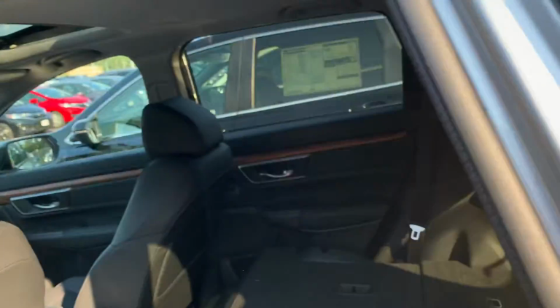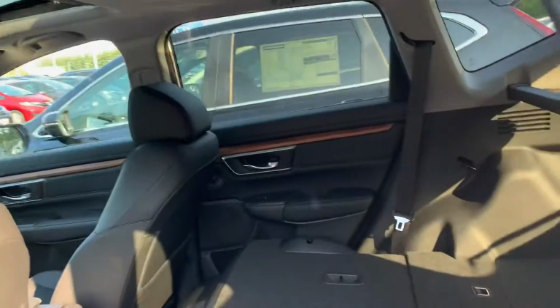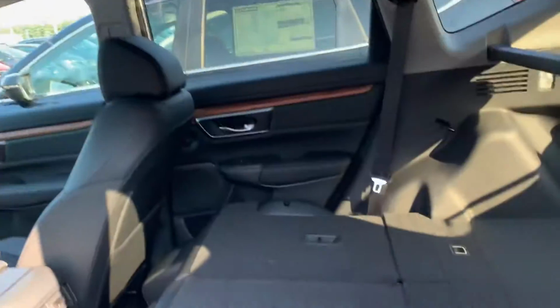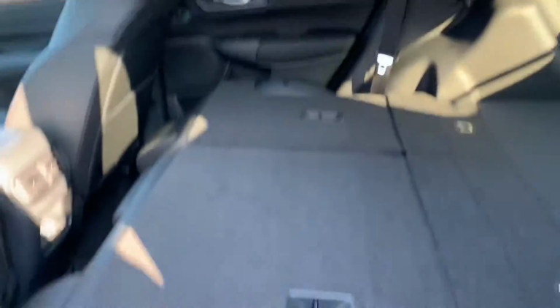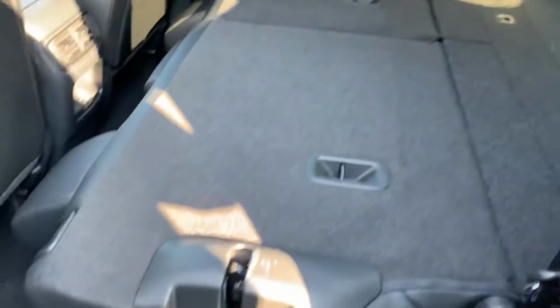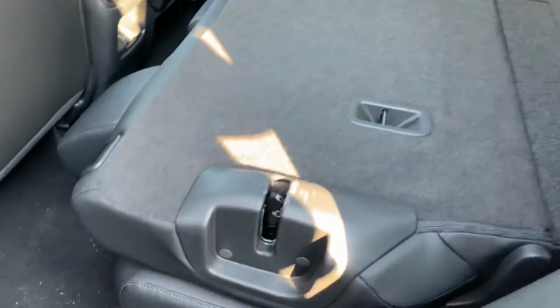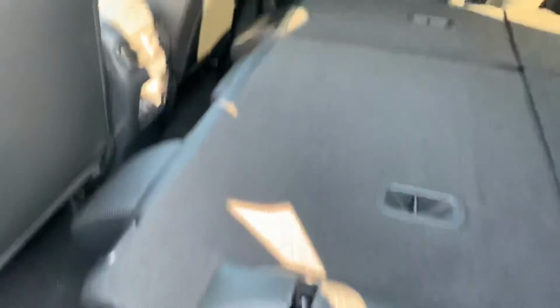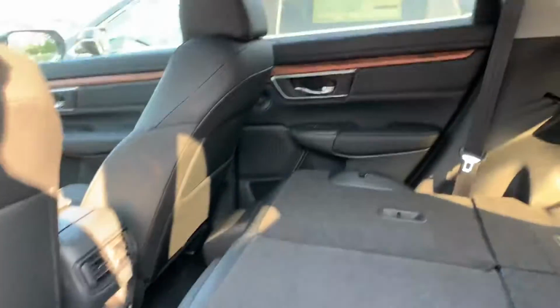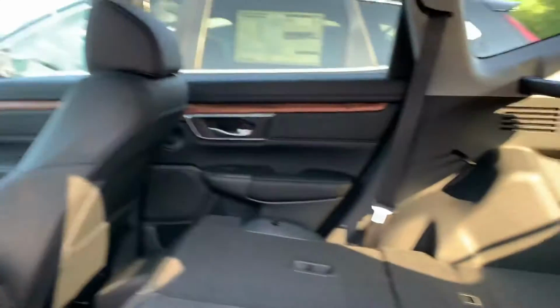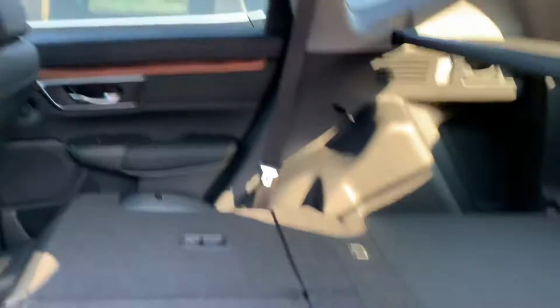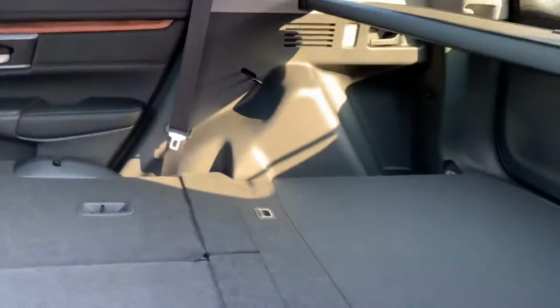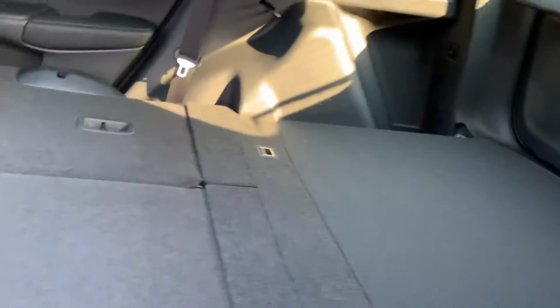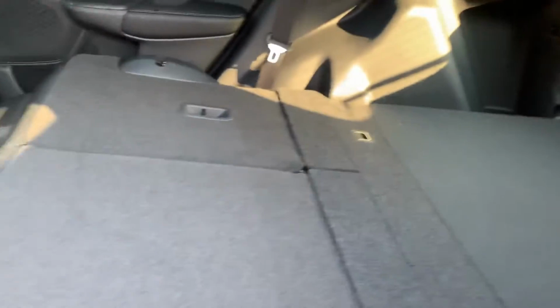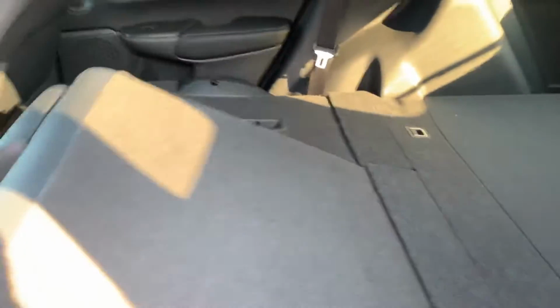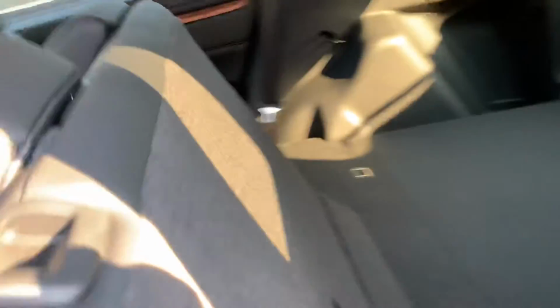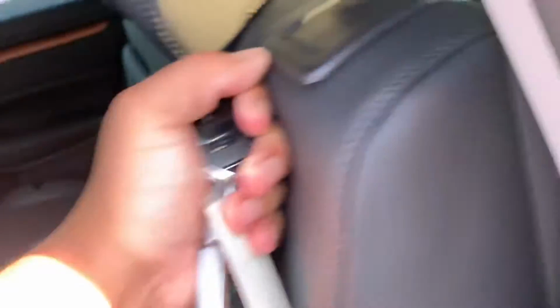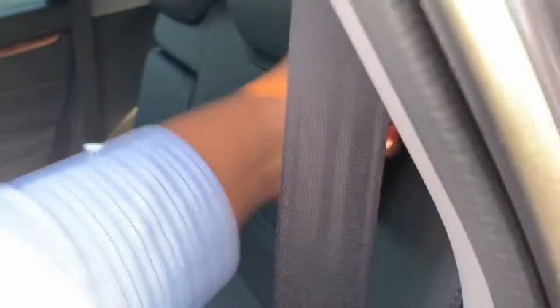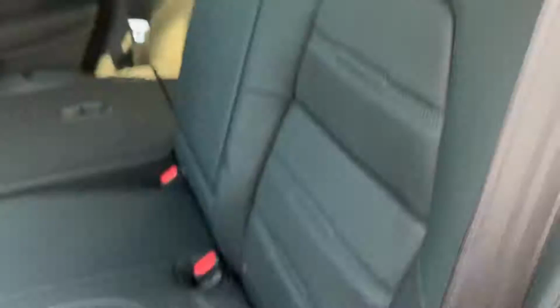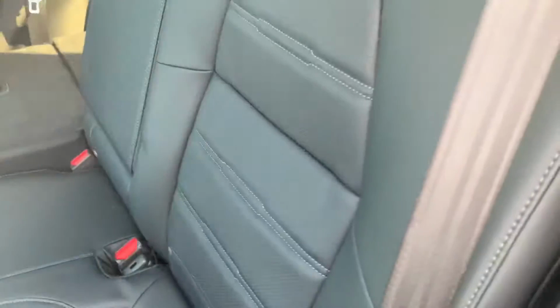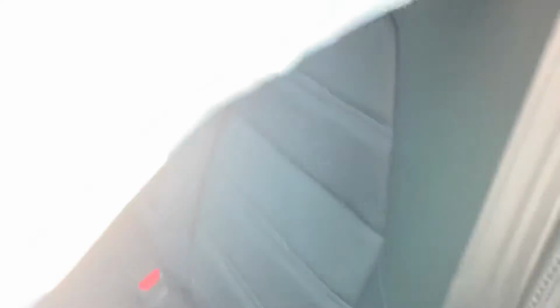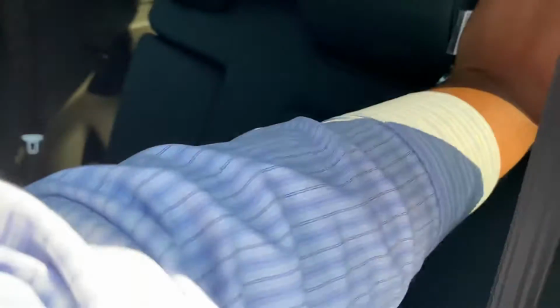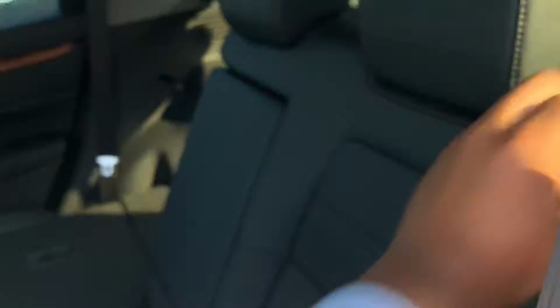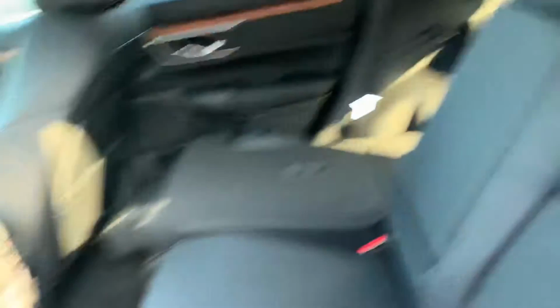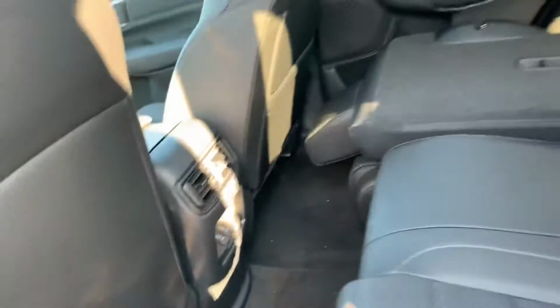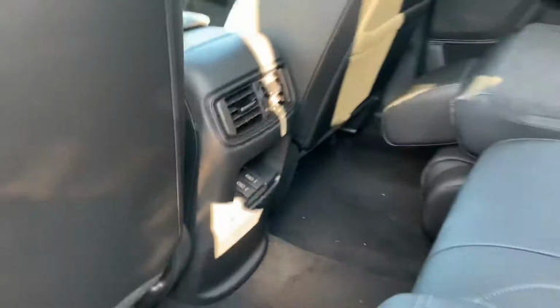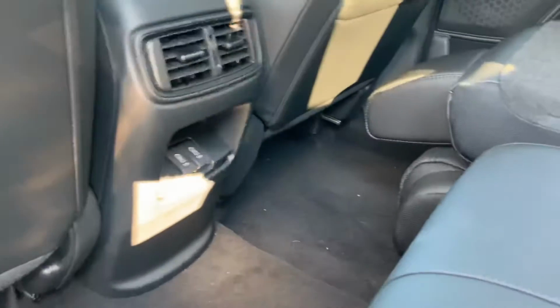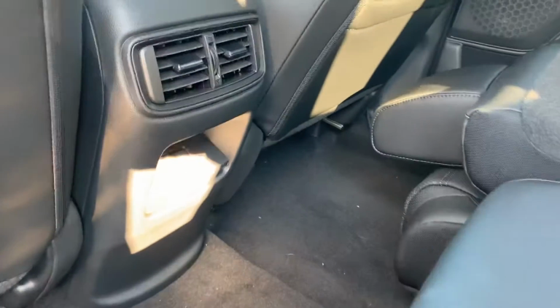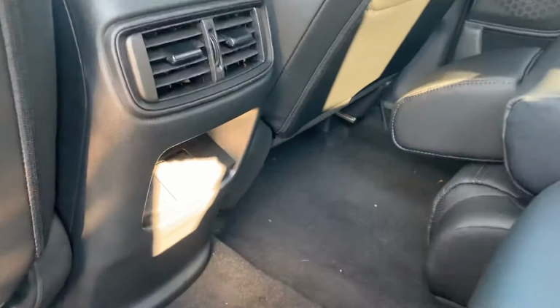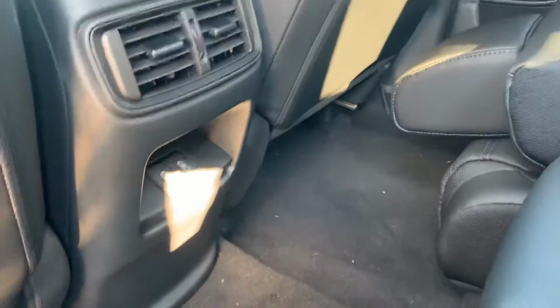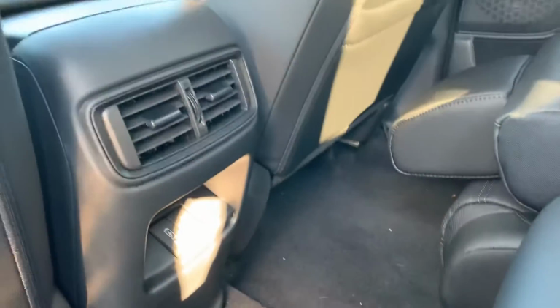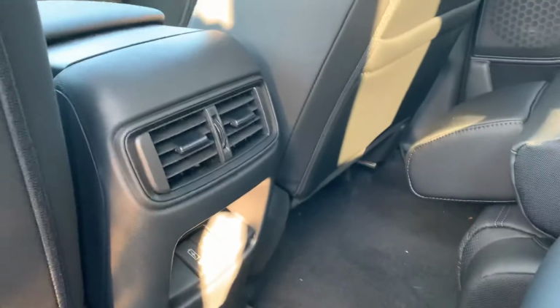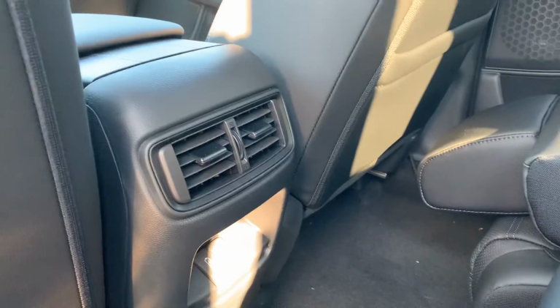You have CR-V class-leading leg room in the back here. Seats go completely flat and they recline as well. You've also got two USB ports and adjustable air conditioning.